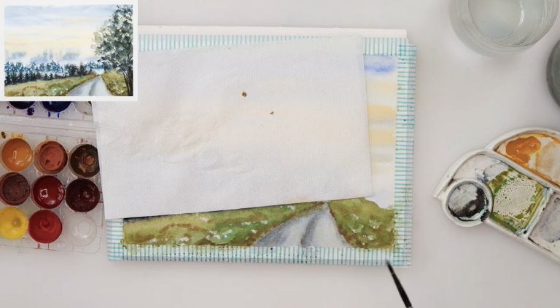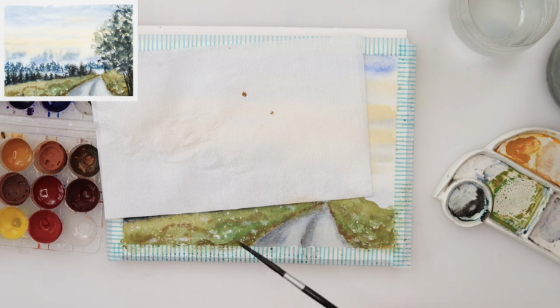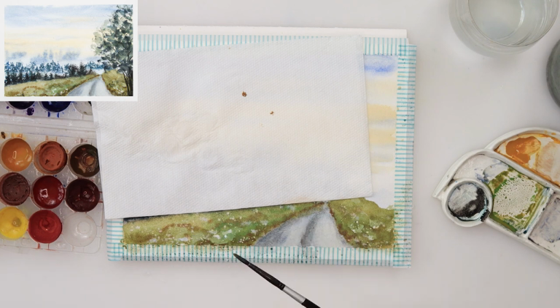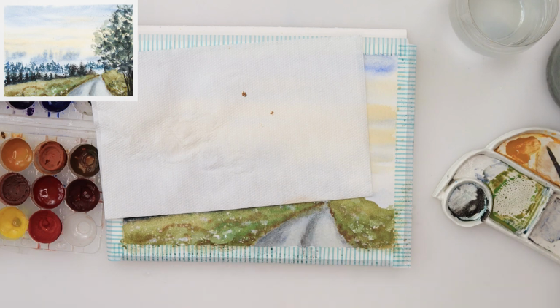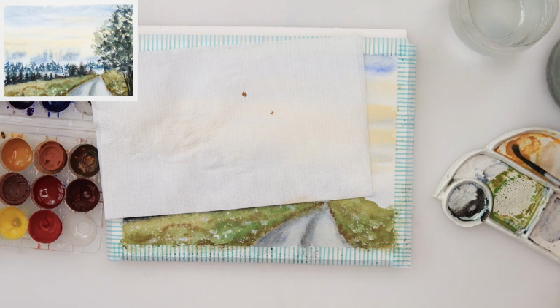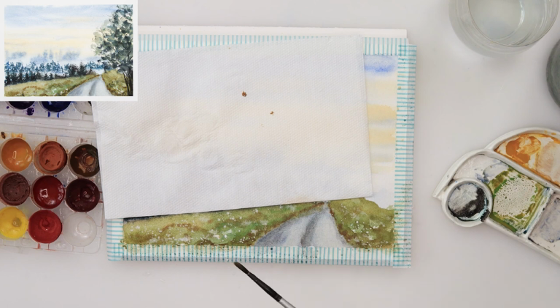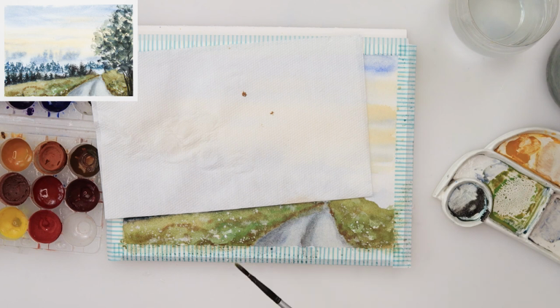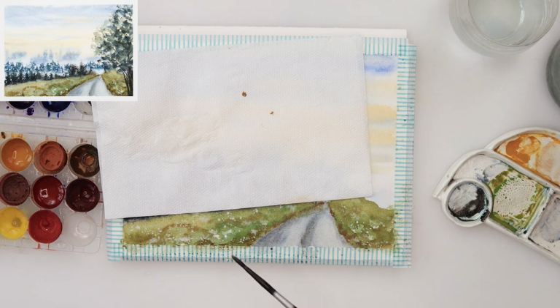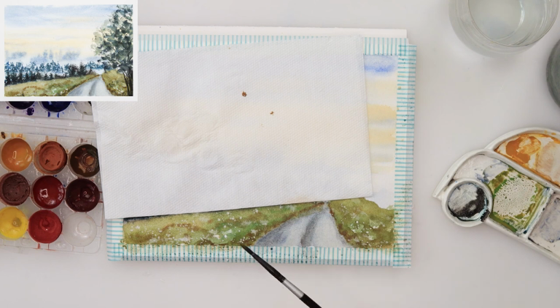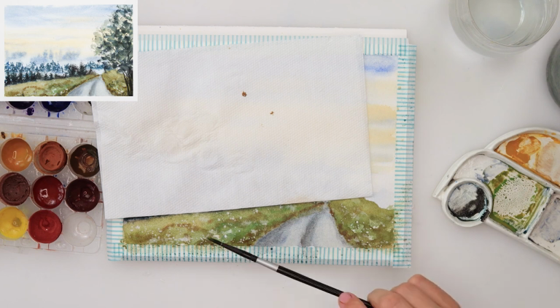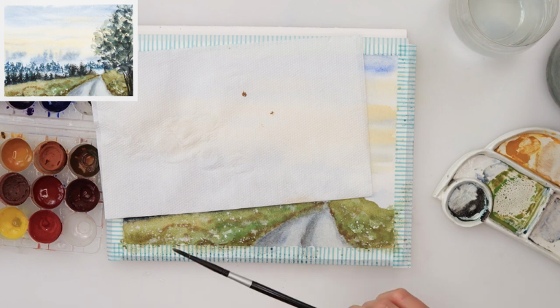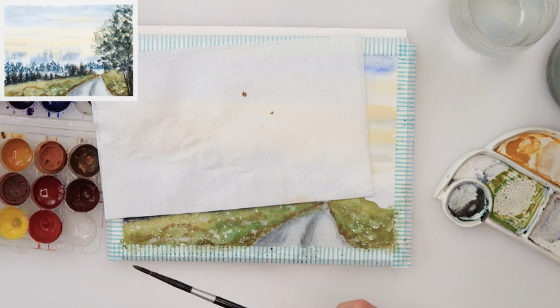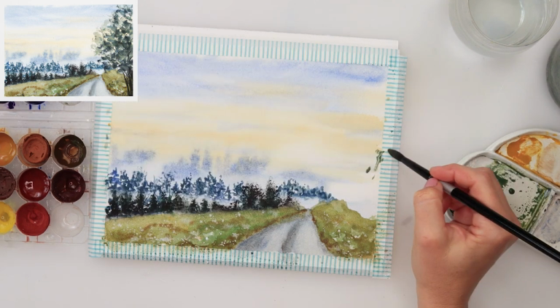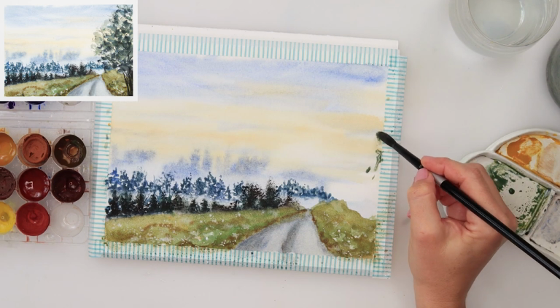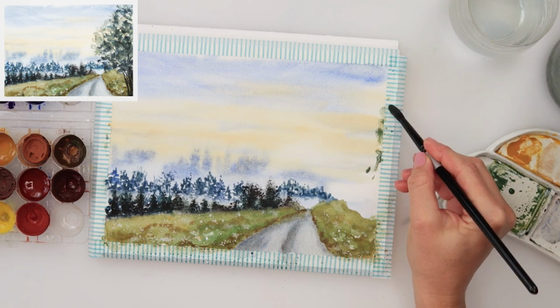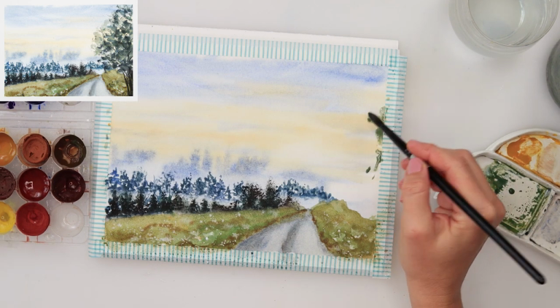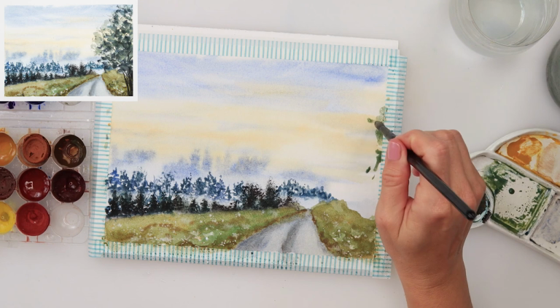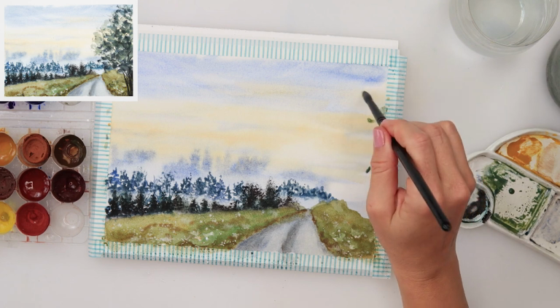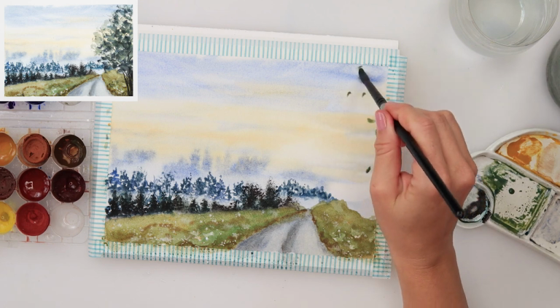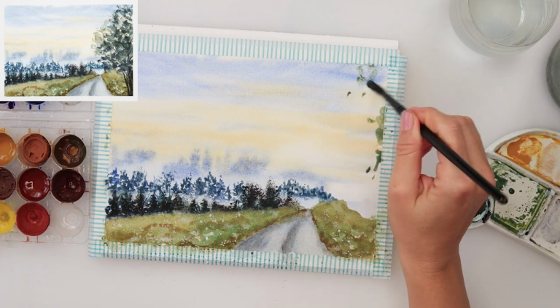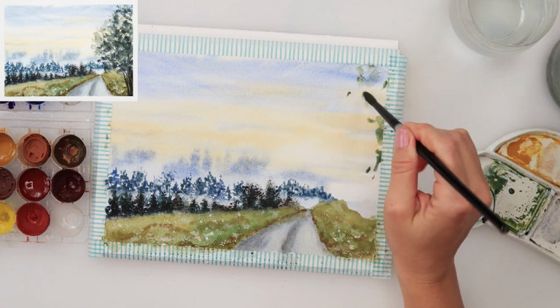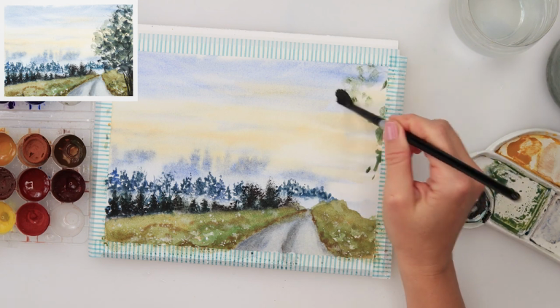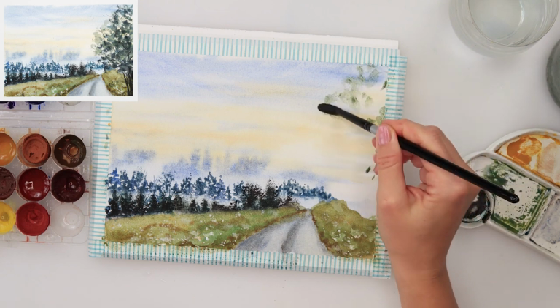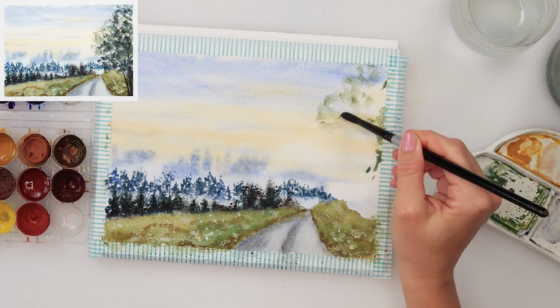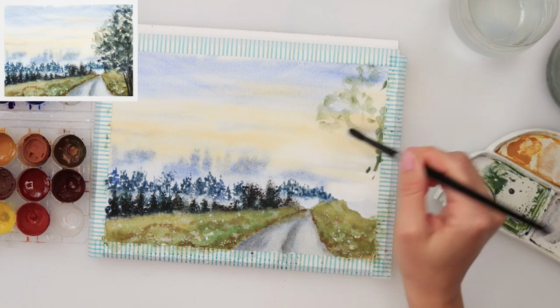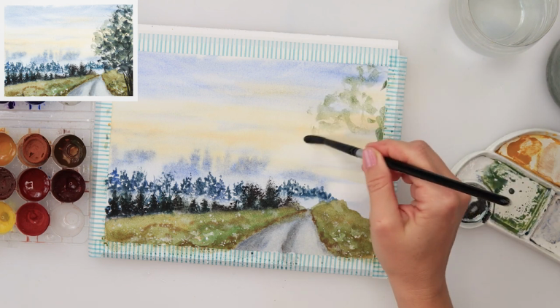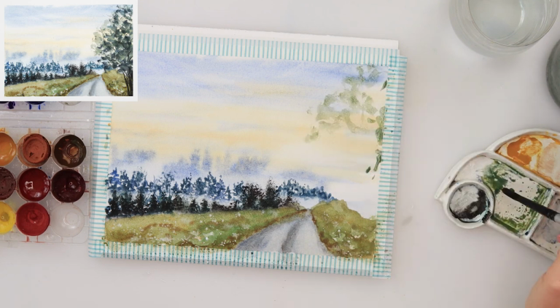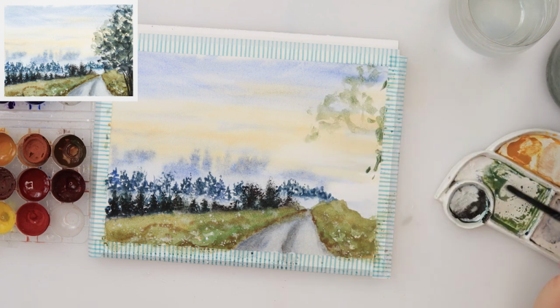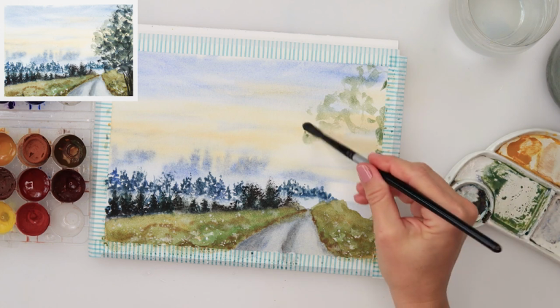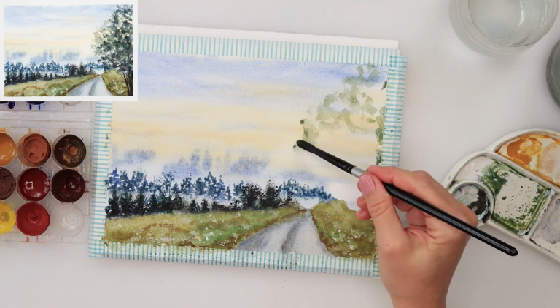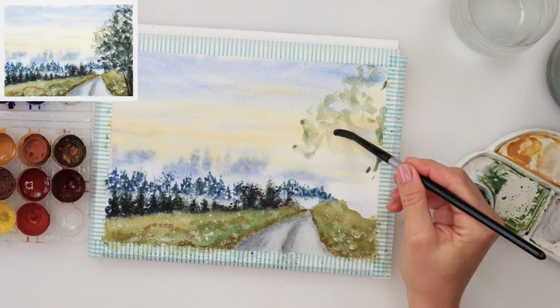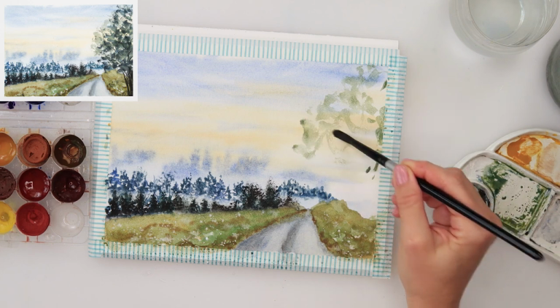With white gouache I did a couple of splatters, and also with some yellow a couple of splatters to mimic some flowers. I left all of that to dry completely and then moved on to painting the thing nearest to us — the foreground tree on the right side.